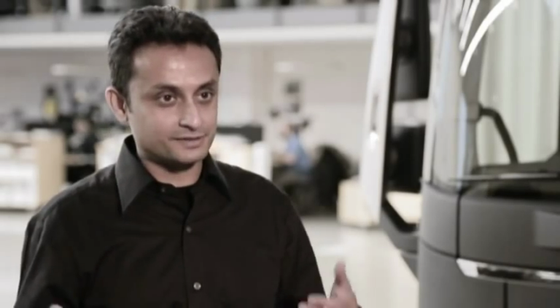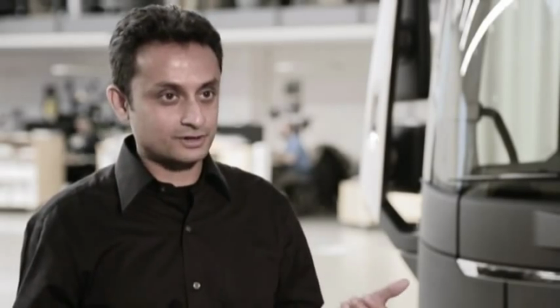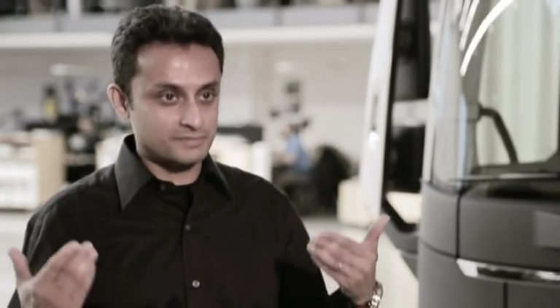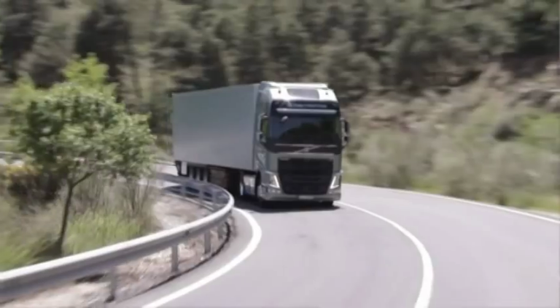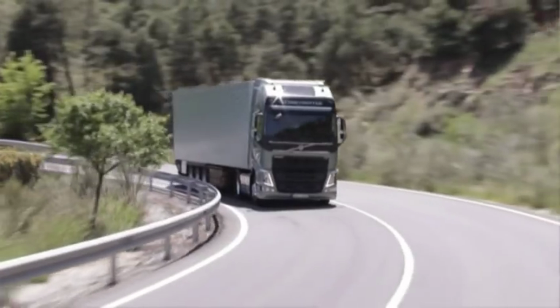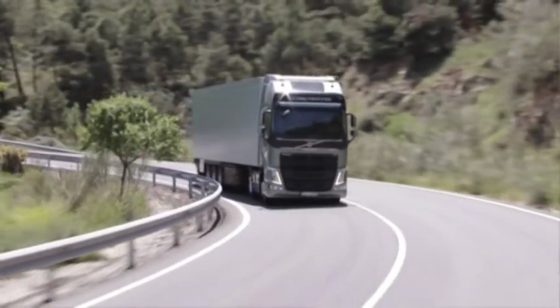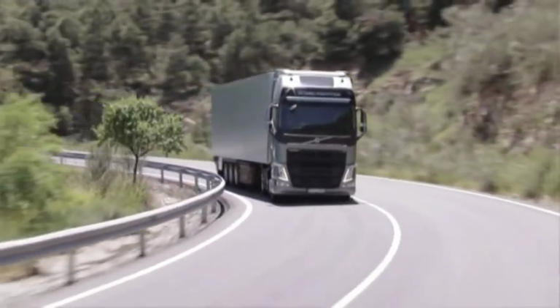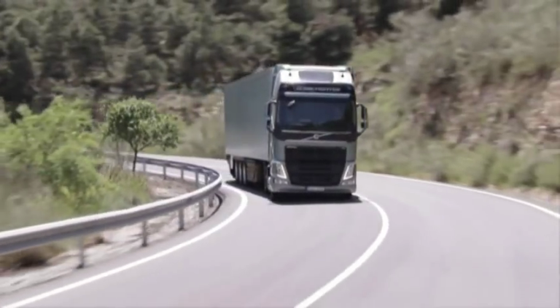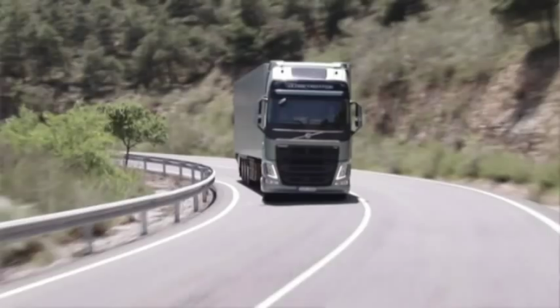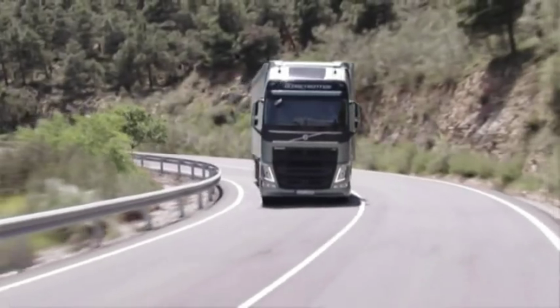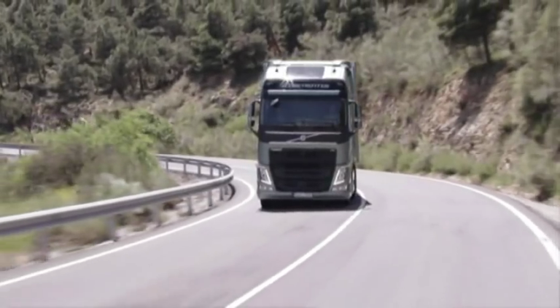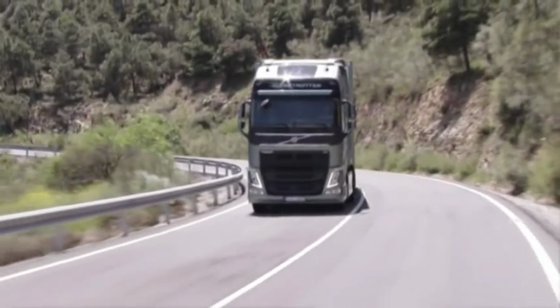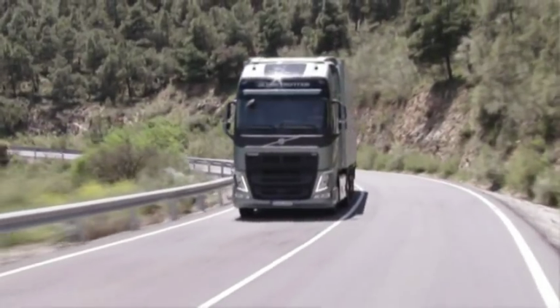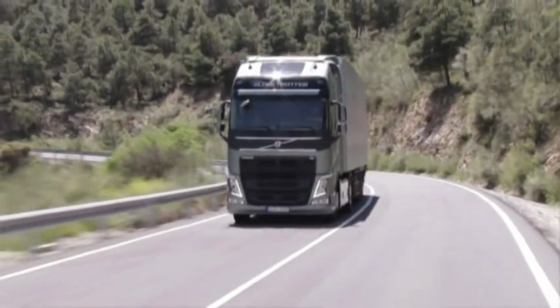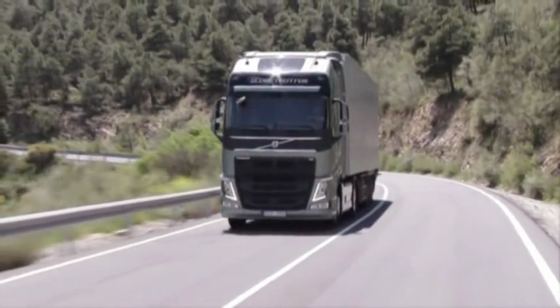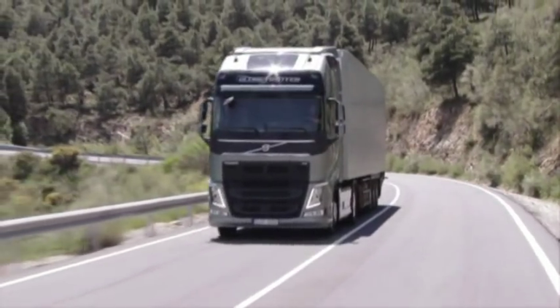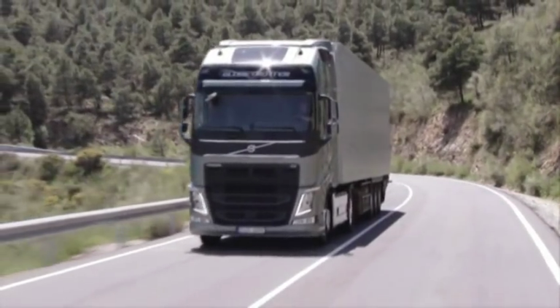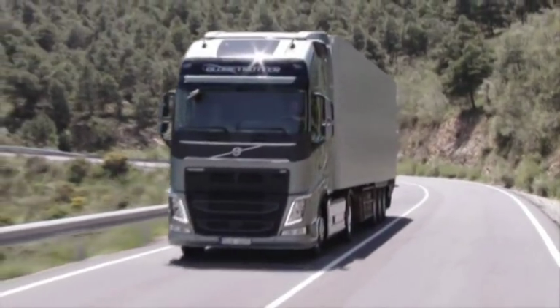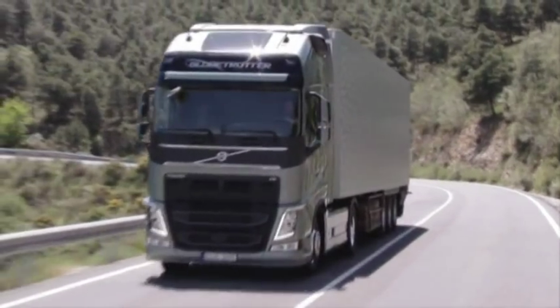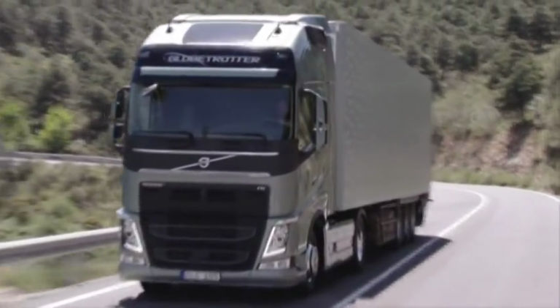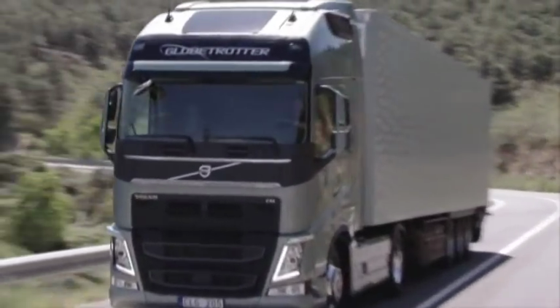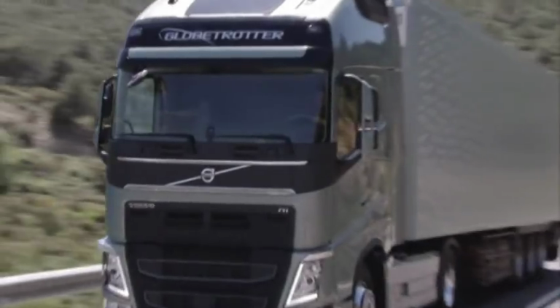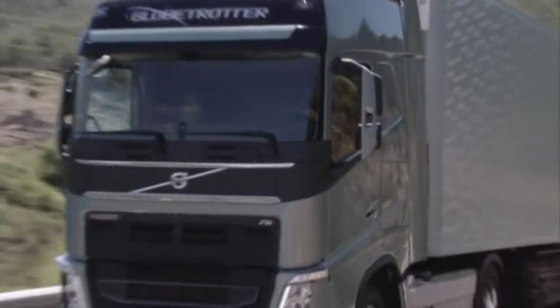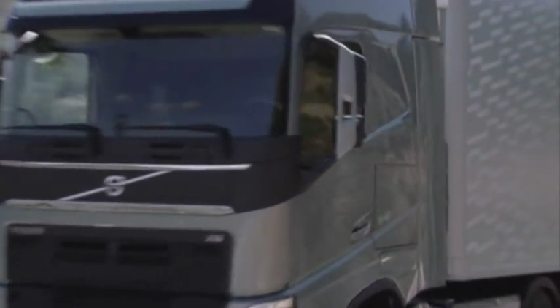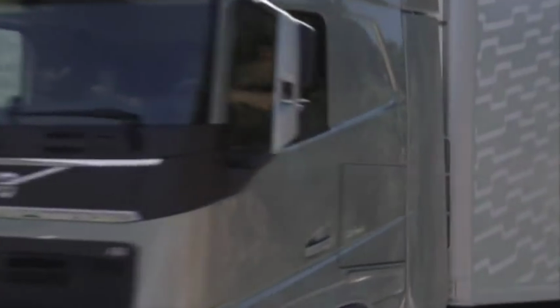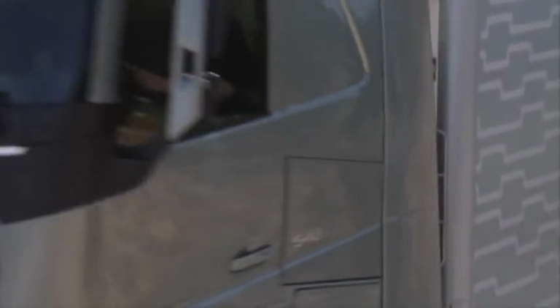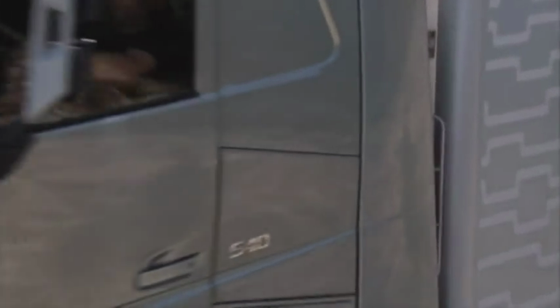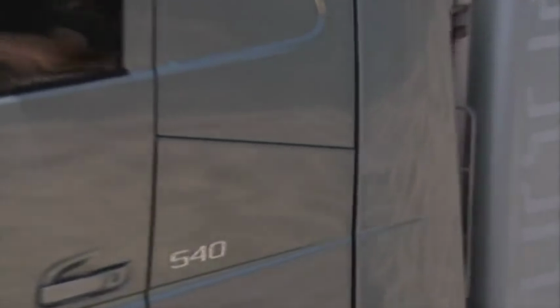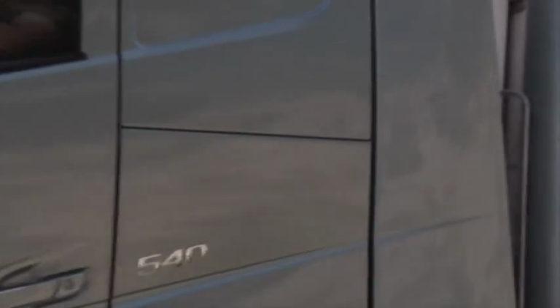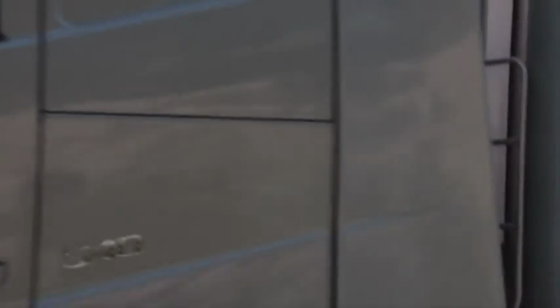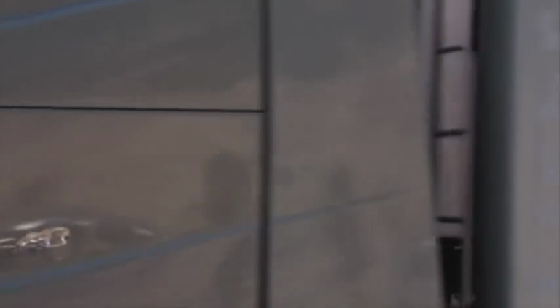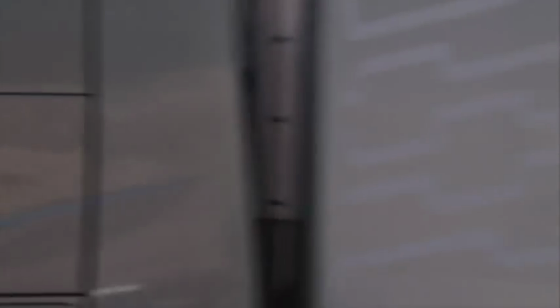If it's a truck, engineered to drive. If it's something else, maybe engineered to wear. Volvo Trucks' new long-haul truck, the Volvo FH, has inspired a whole collection of driver gear.